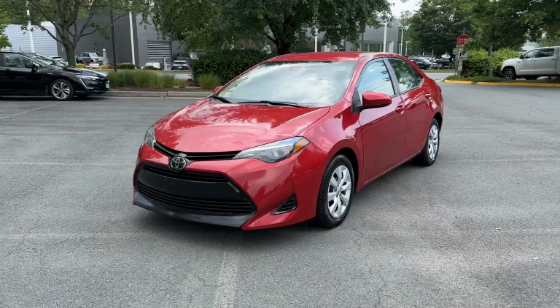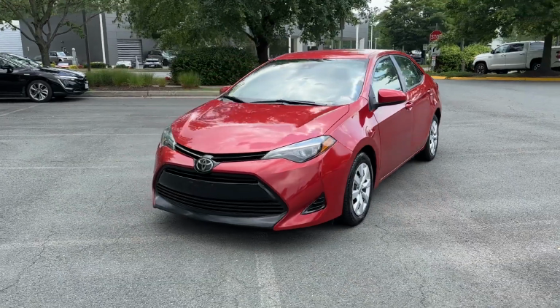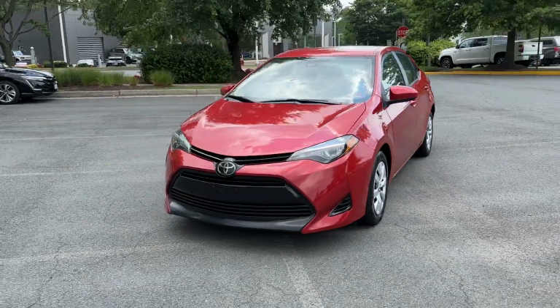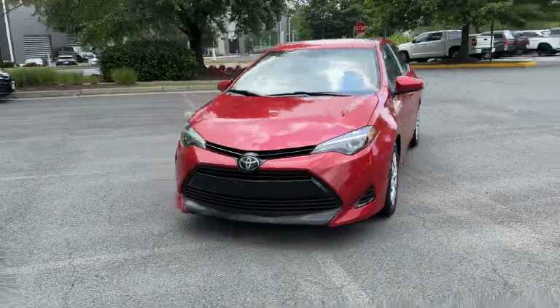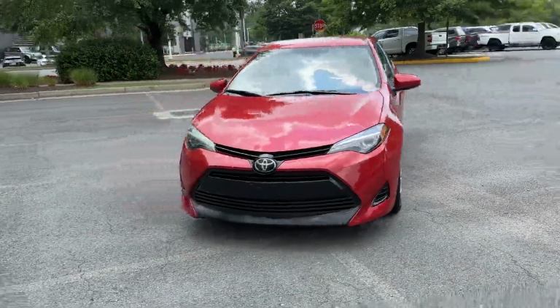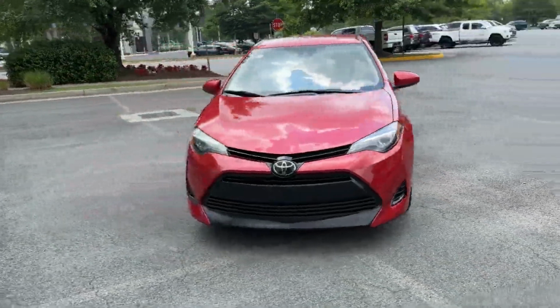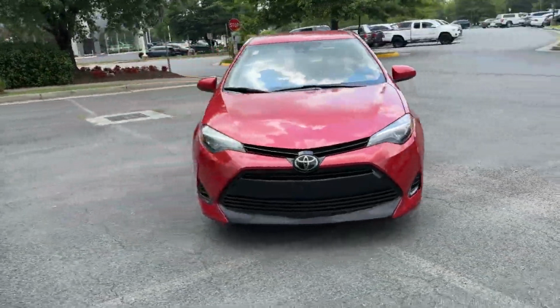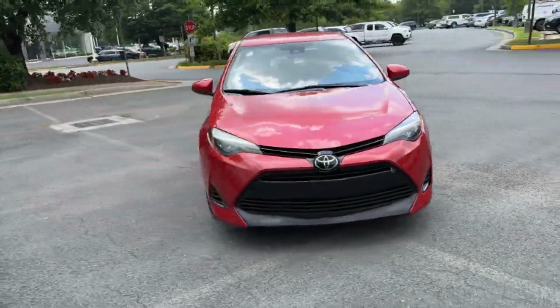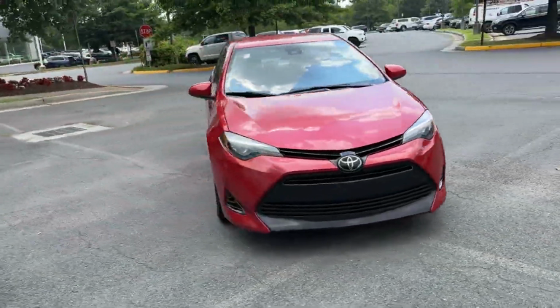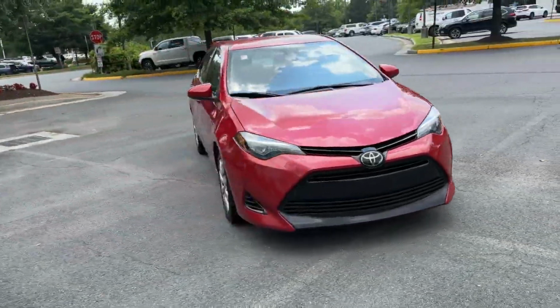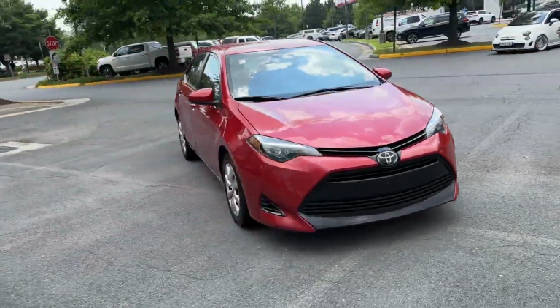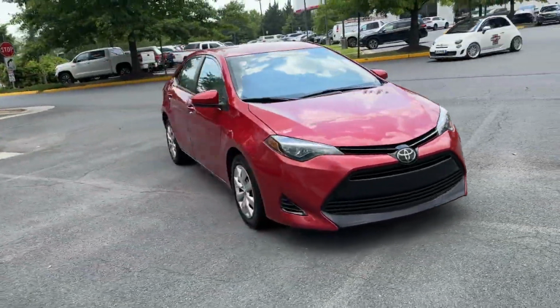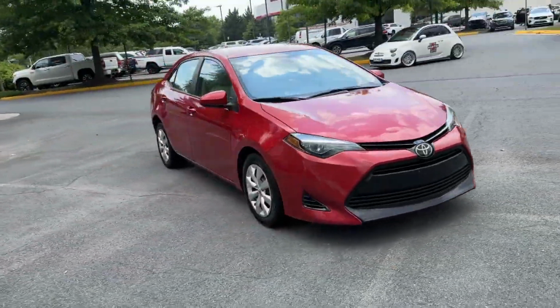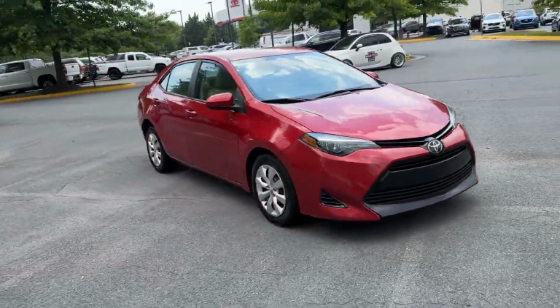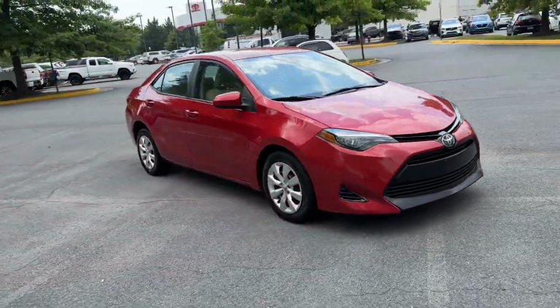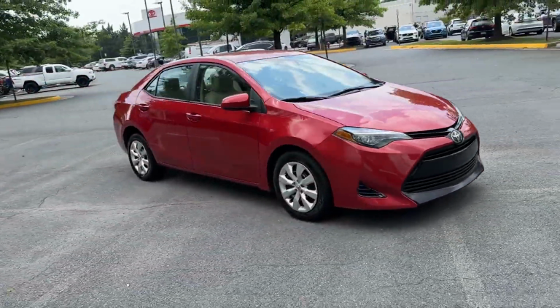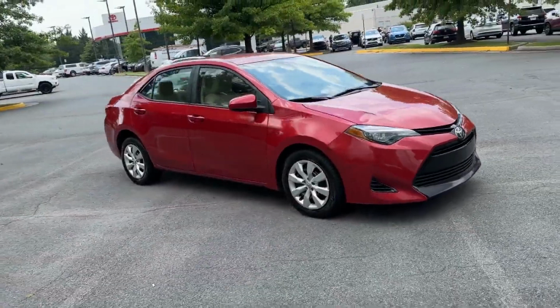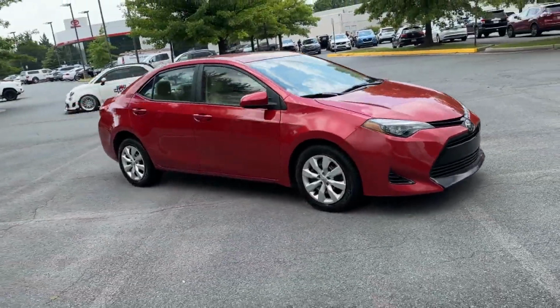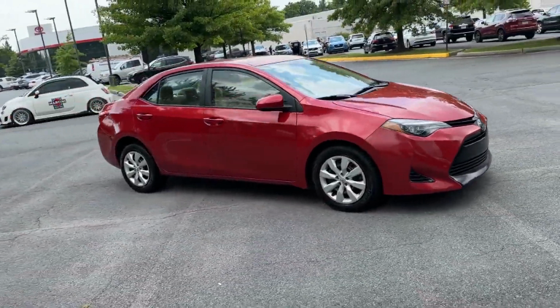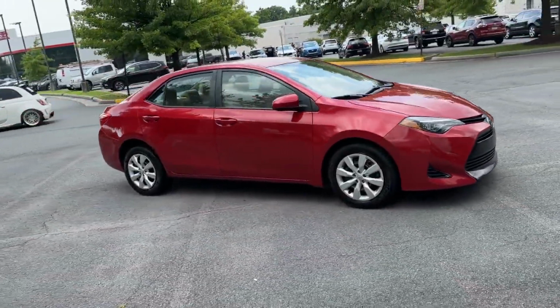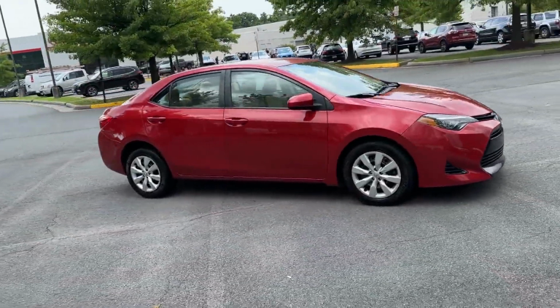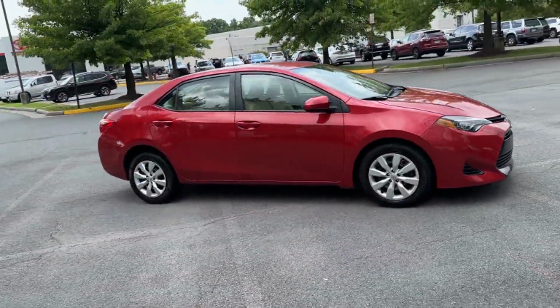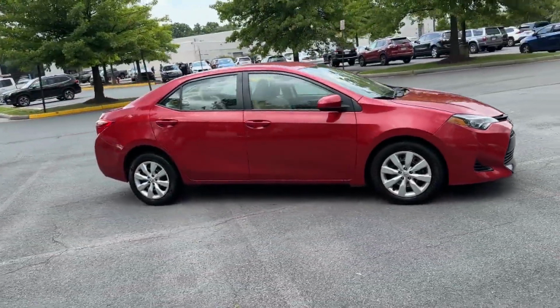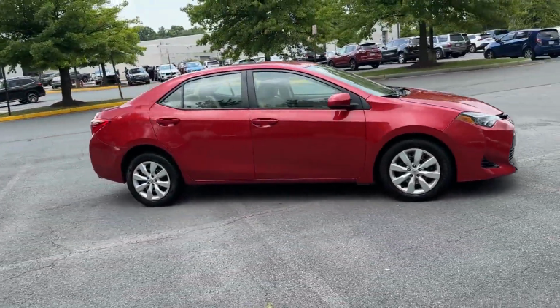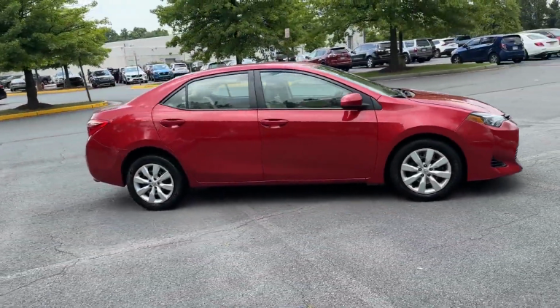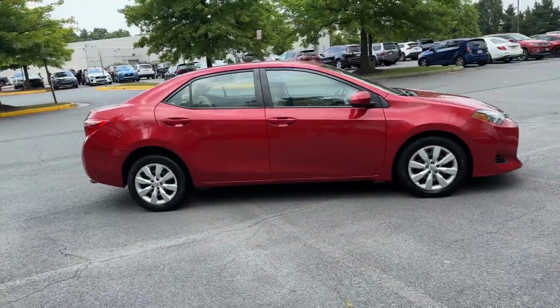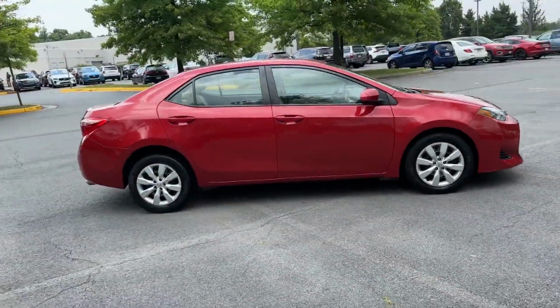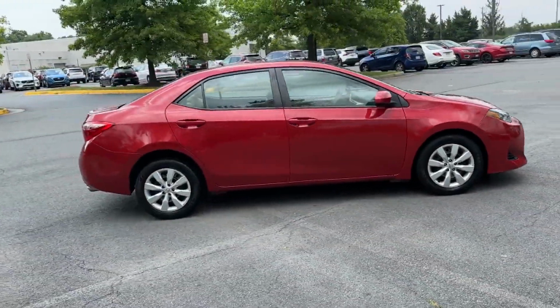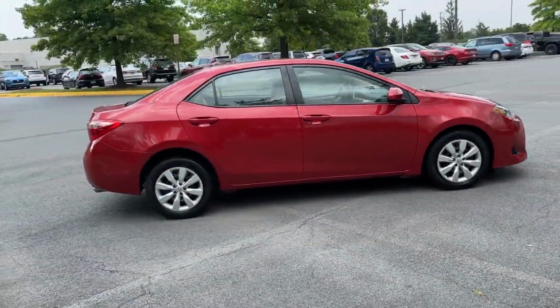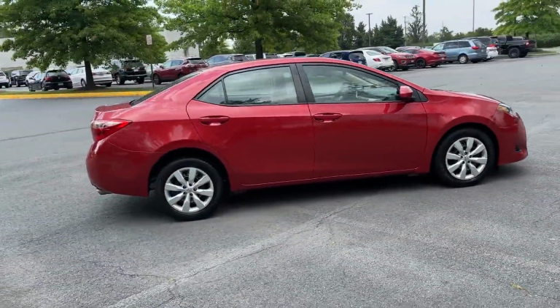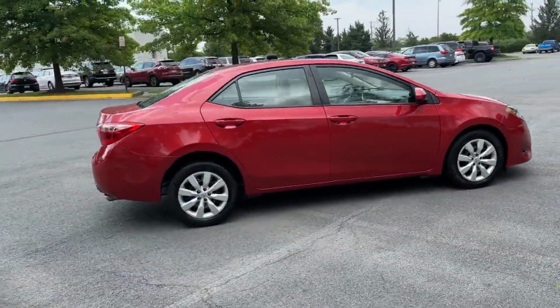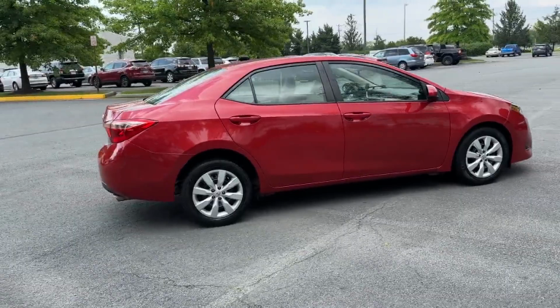2019 Toyota Corolla with less than 51,000 miles on the odometer. This sedan combines safety and comfort with style and performance.